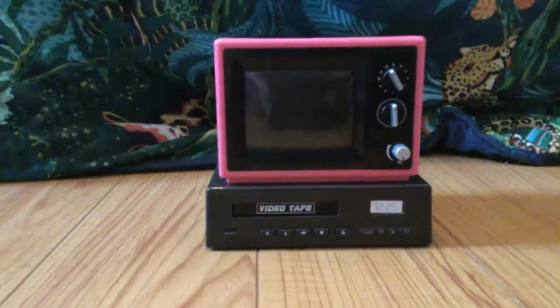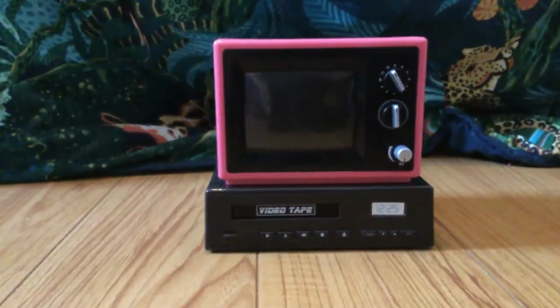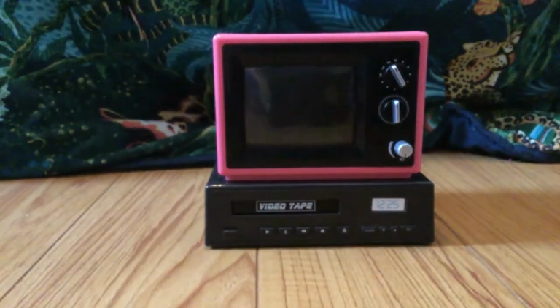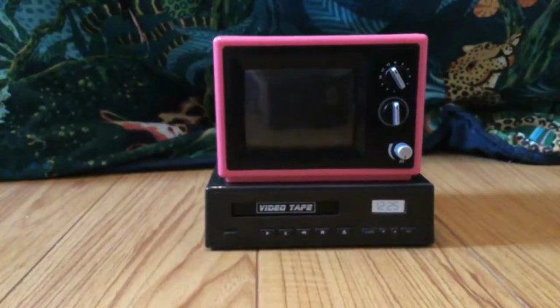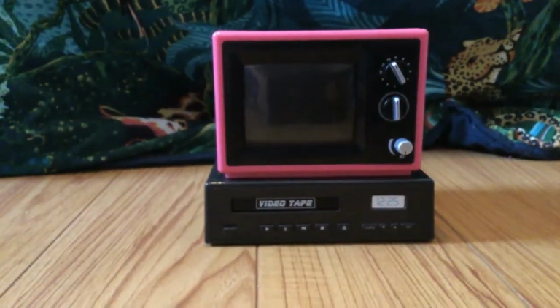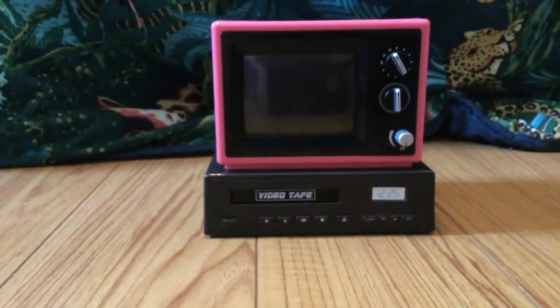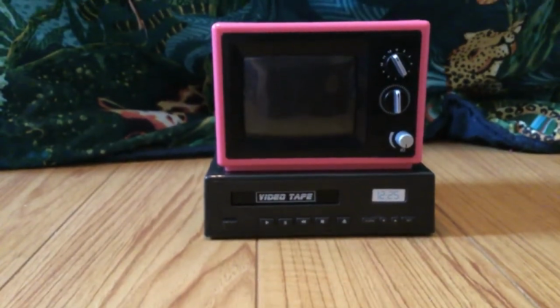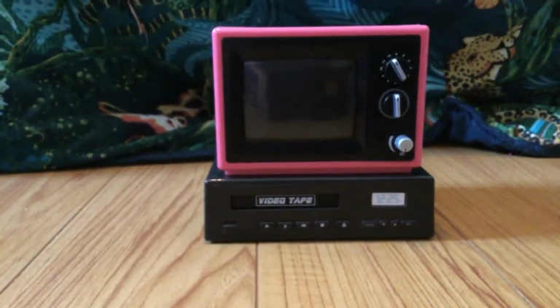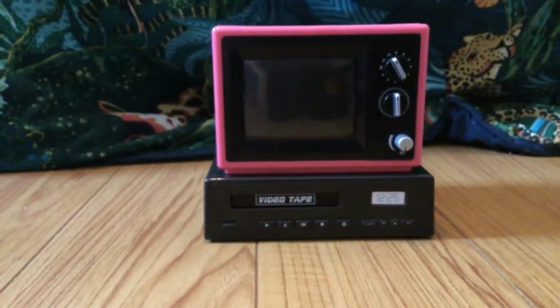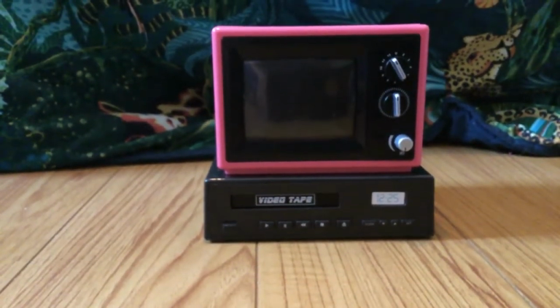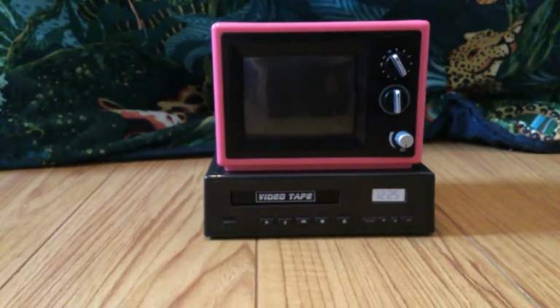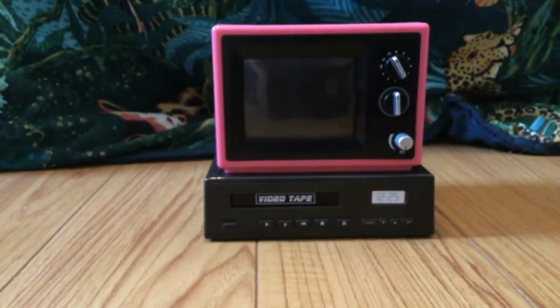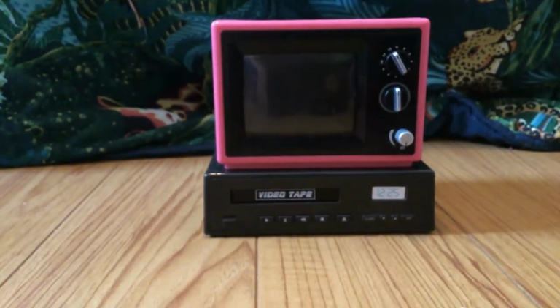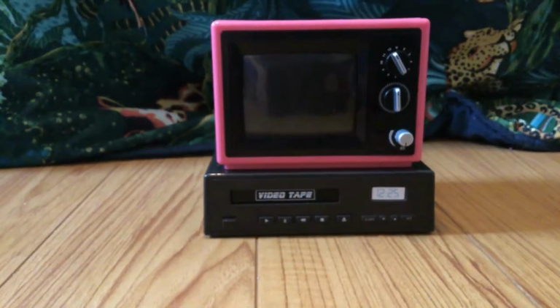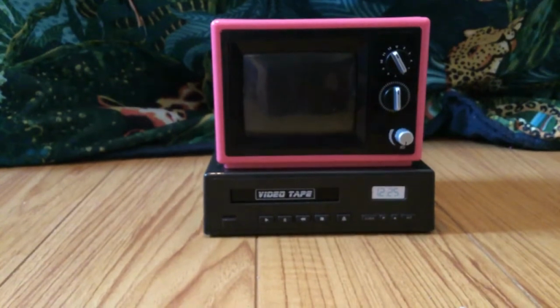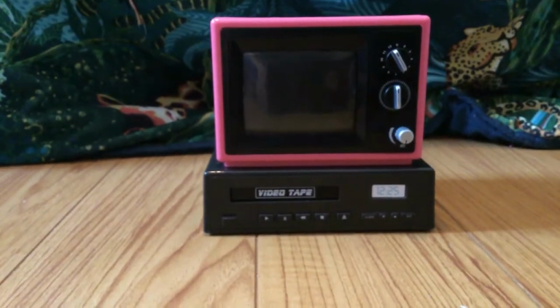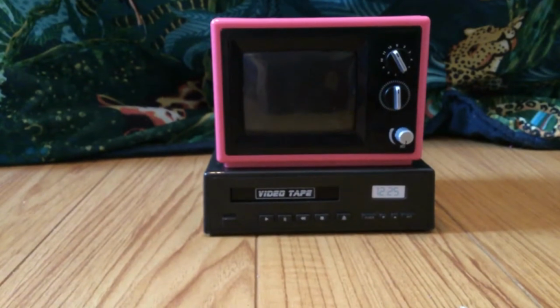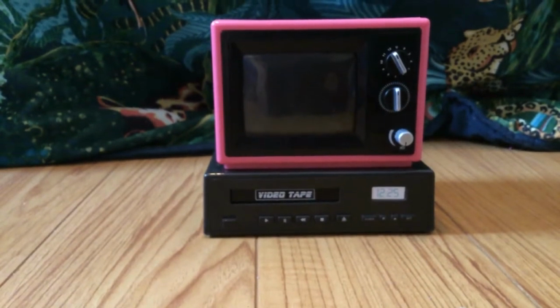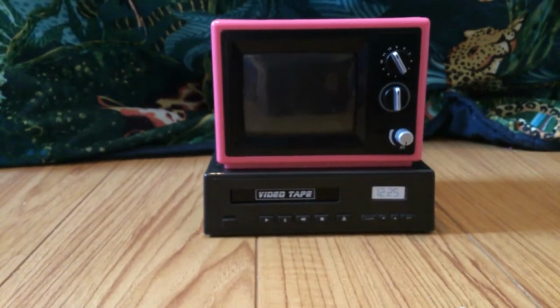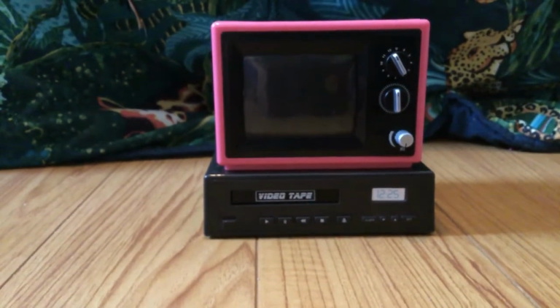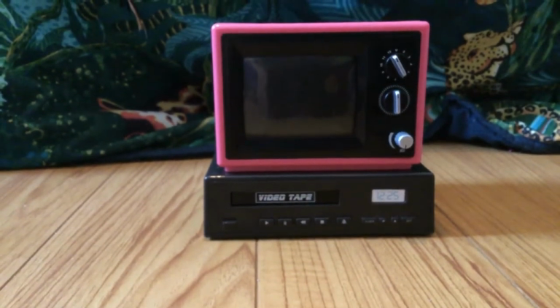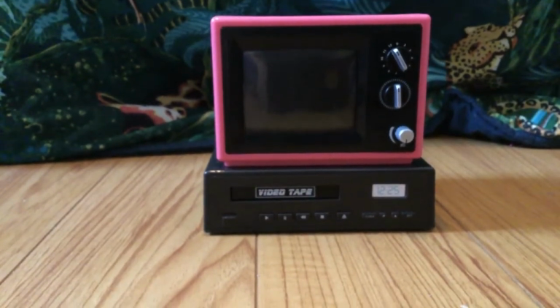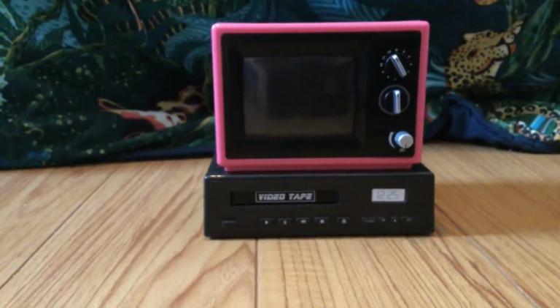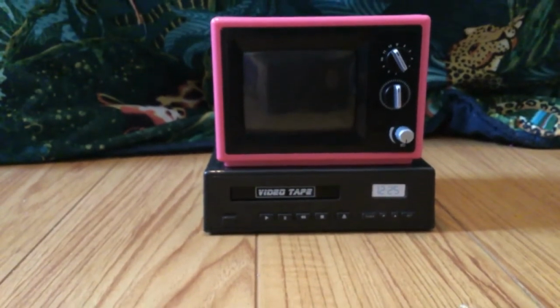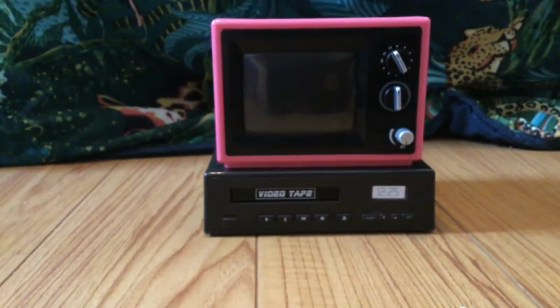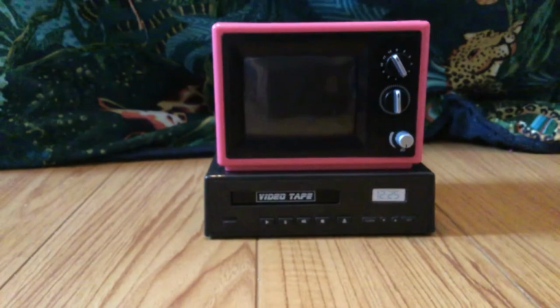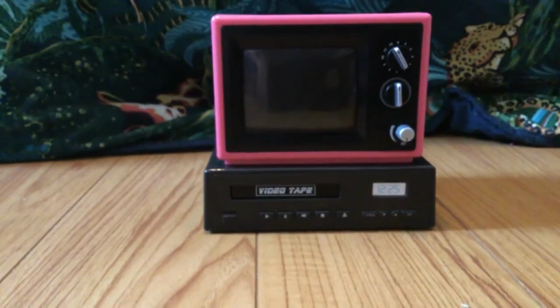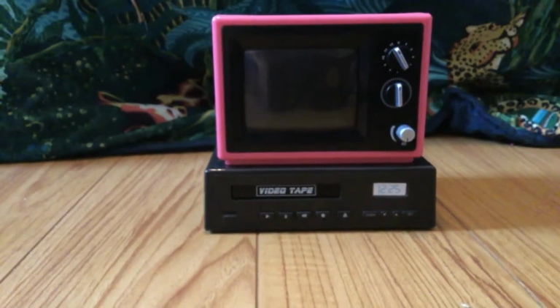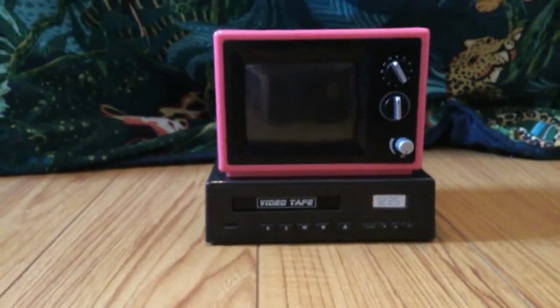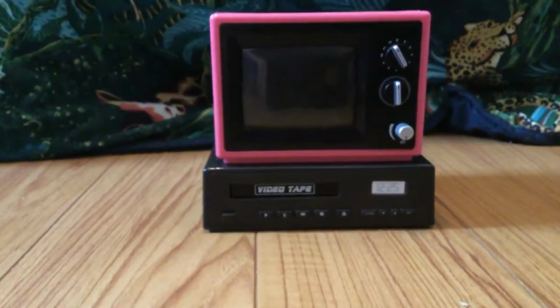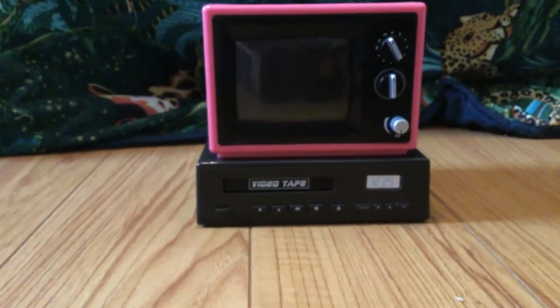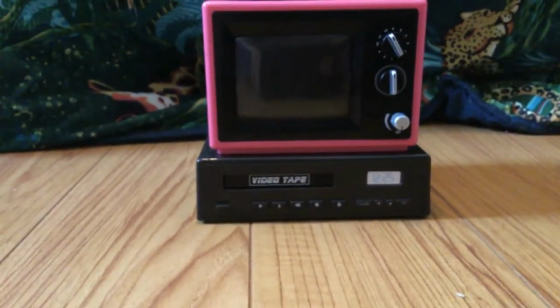Hey everyone! Welcome back to Toy Surprise with Eva and Phoebe. Today I'm gonna be doing another American Girl haul featuring different items from Courtney Moore's collection. The first item we're gonna be taking a look at is Courtney's TV and fitness accessories.